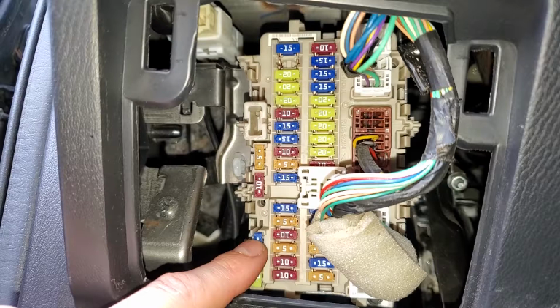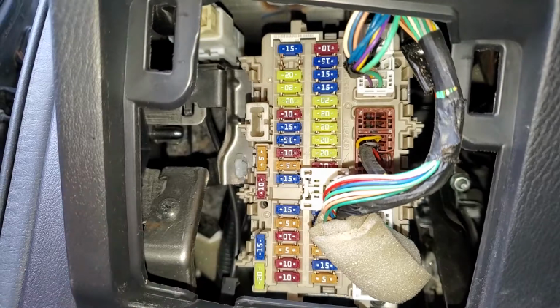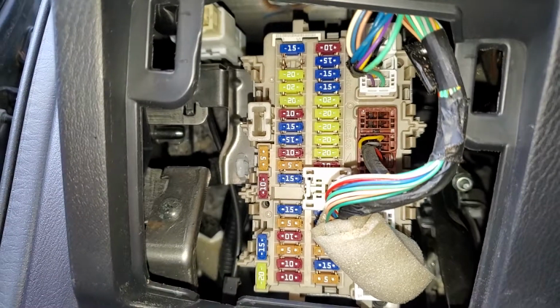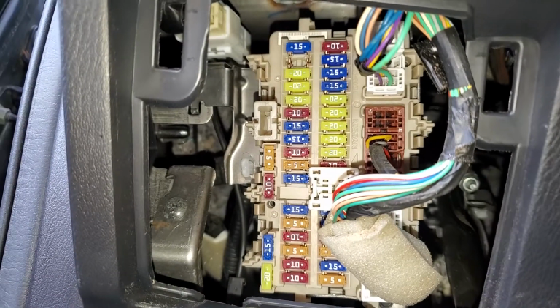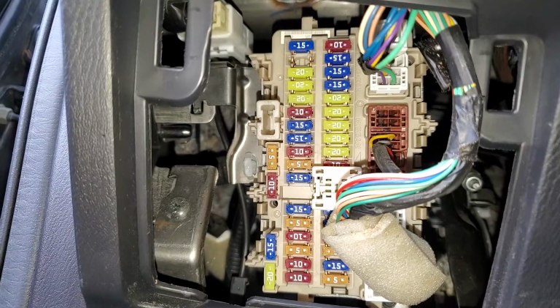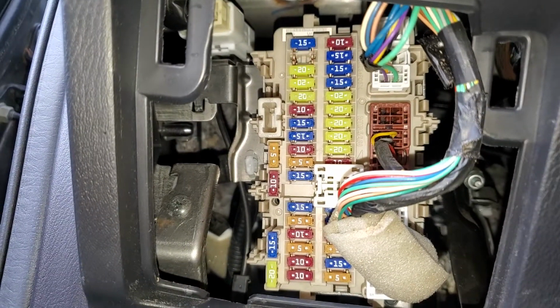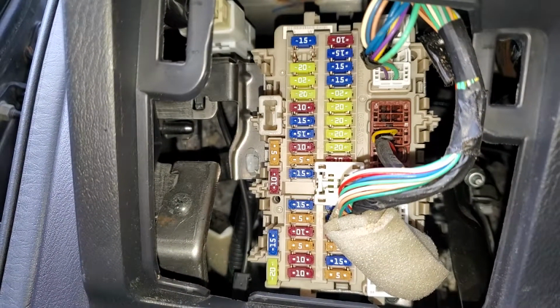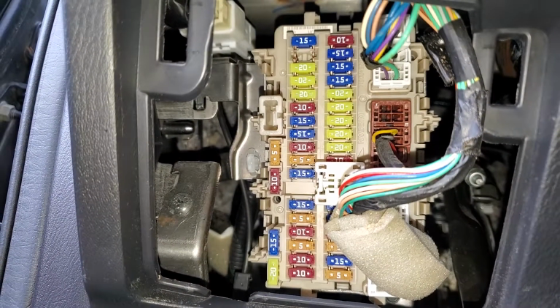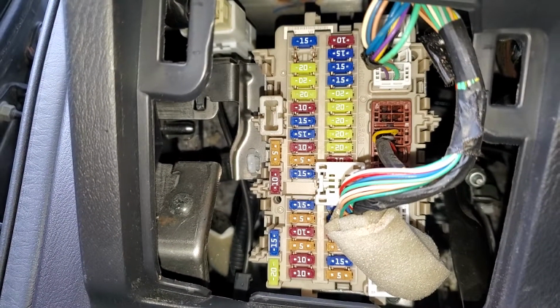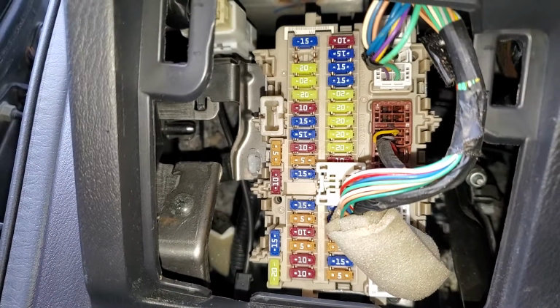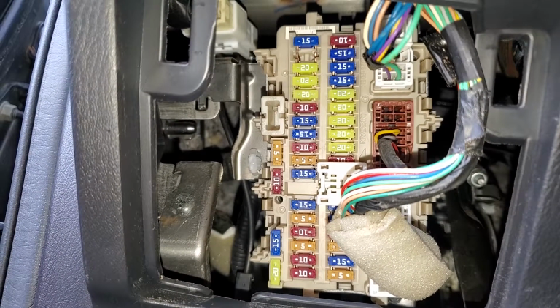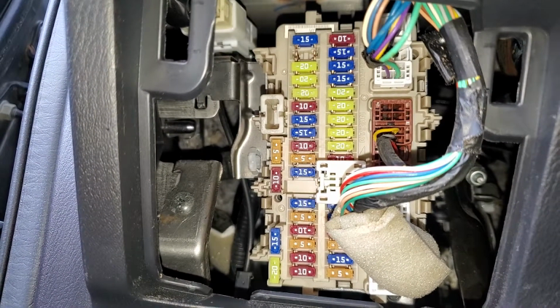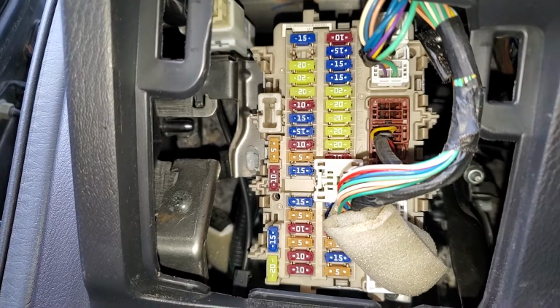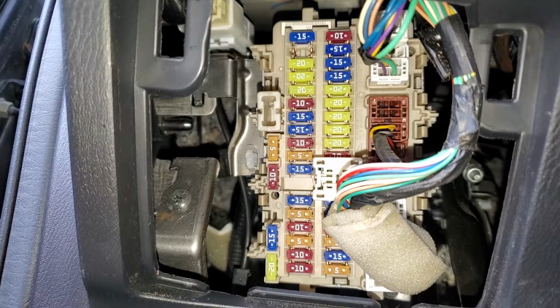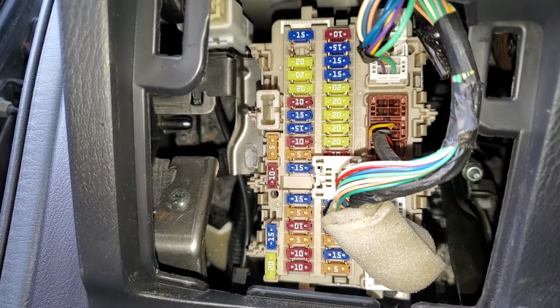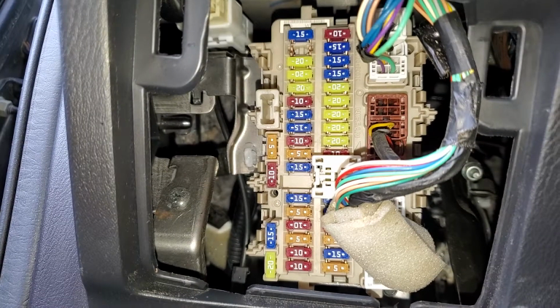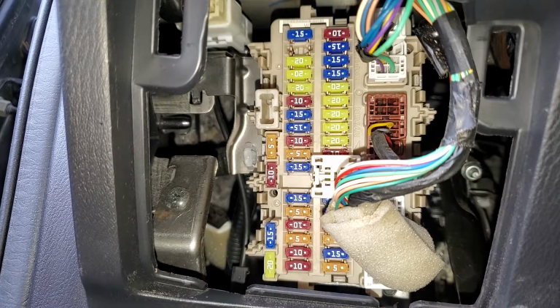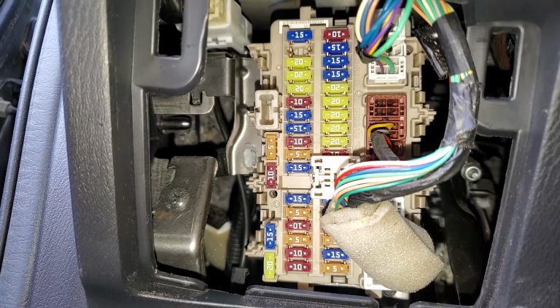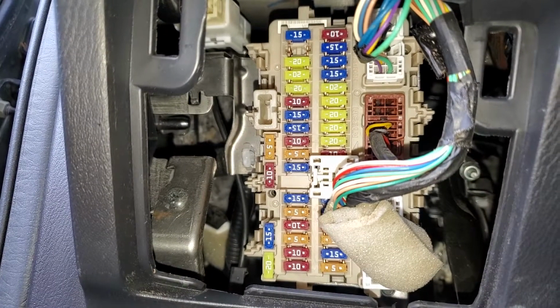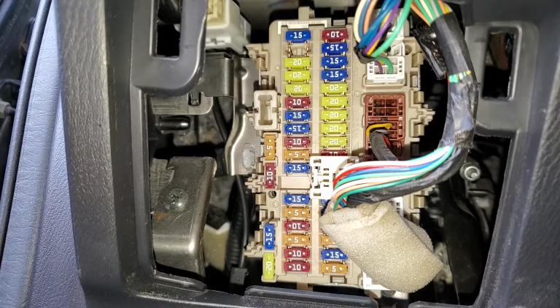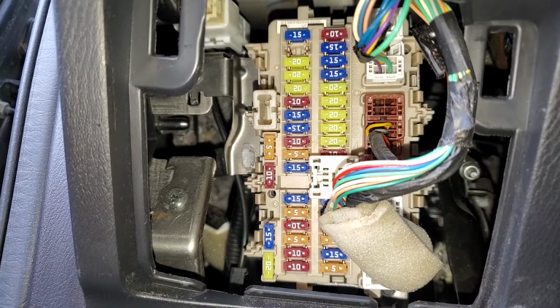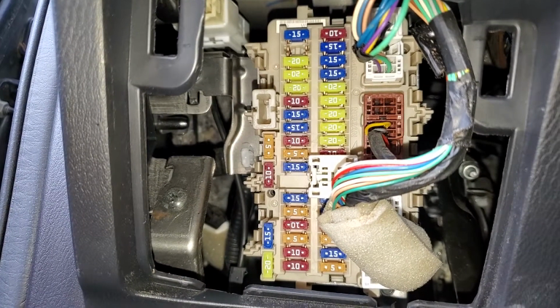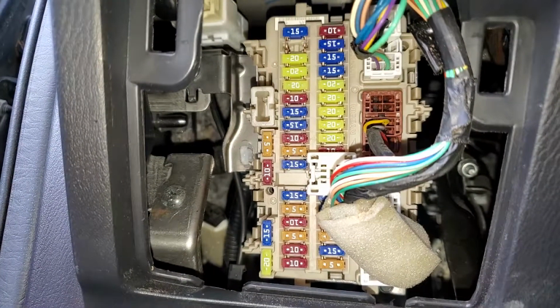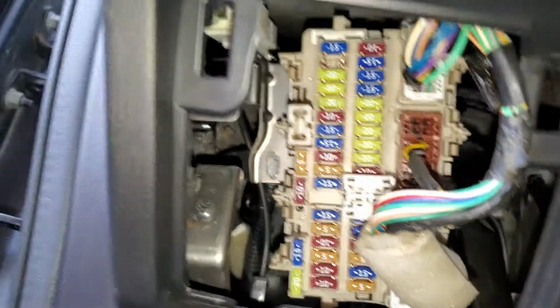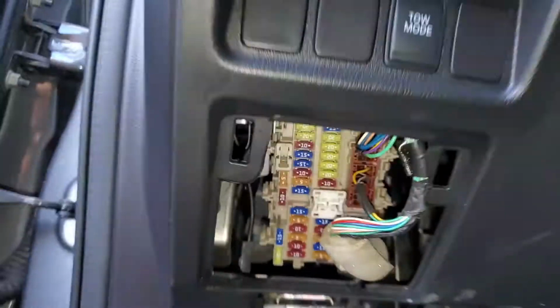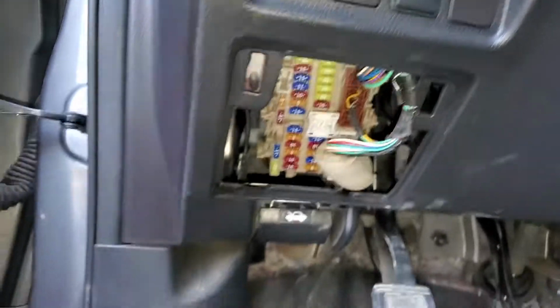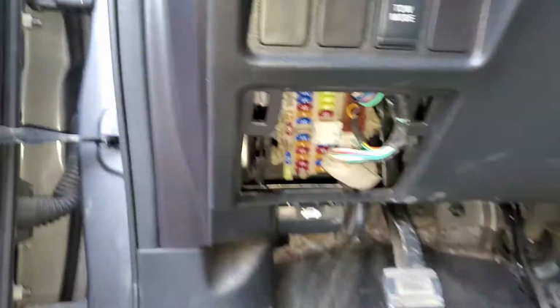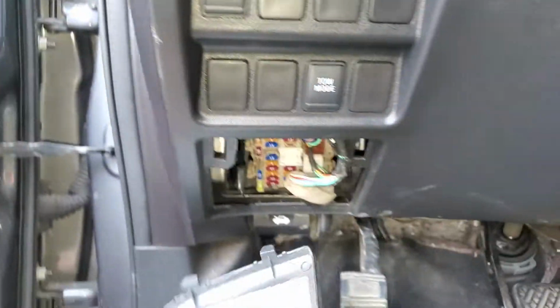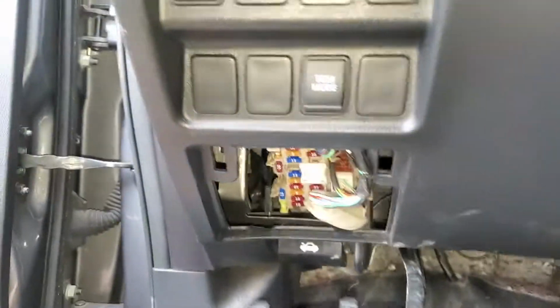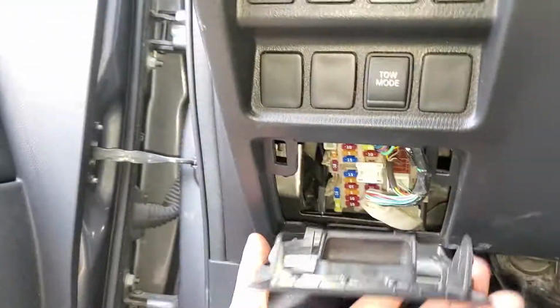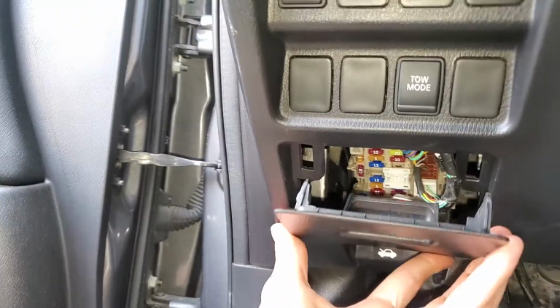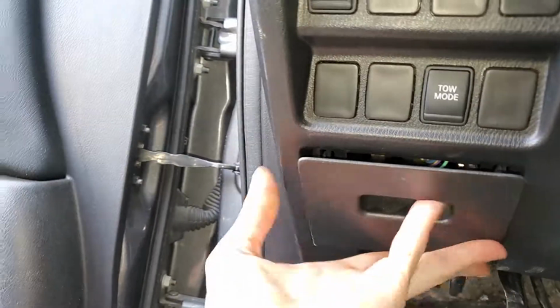That 15-amp fuse off to the side is a spare fuse that you can use. The rest of the fuses are actually going to be under the hood, so I'll show you where those are. Don't forget to put this cover back.